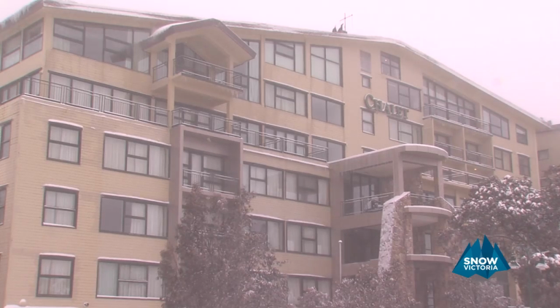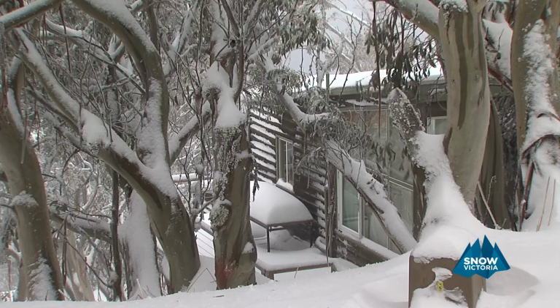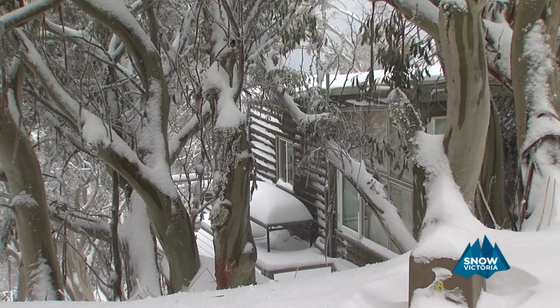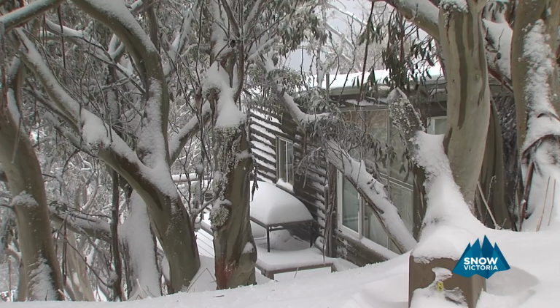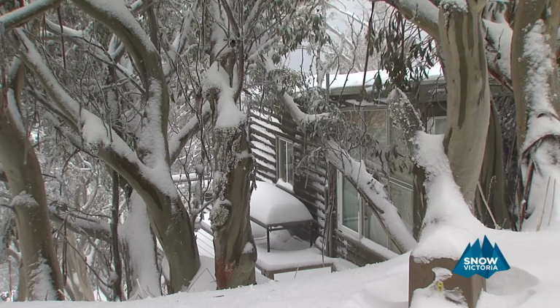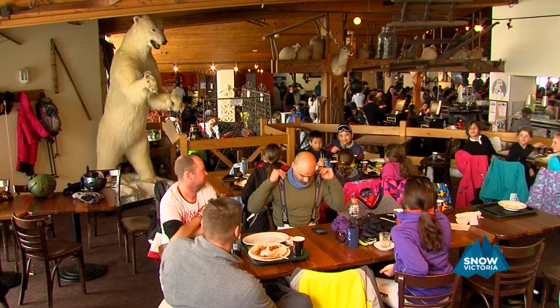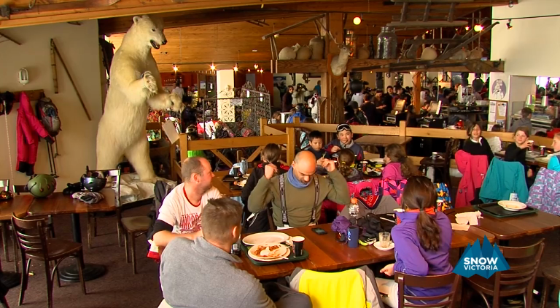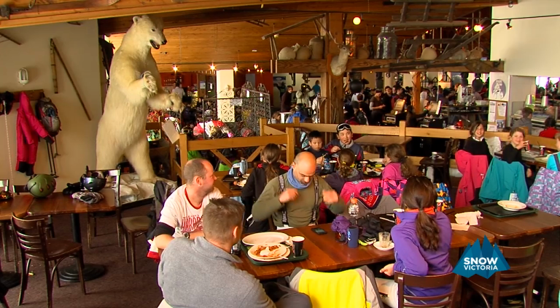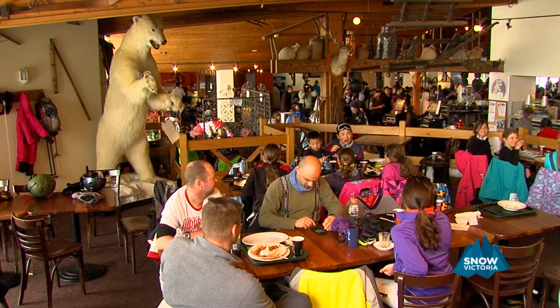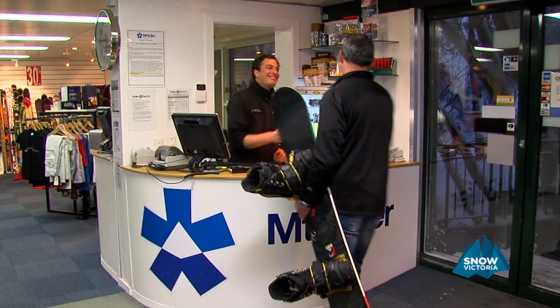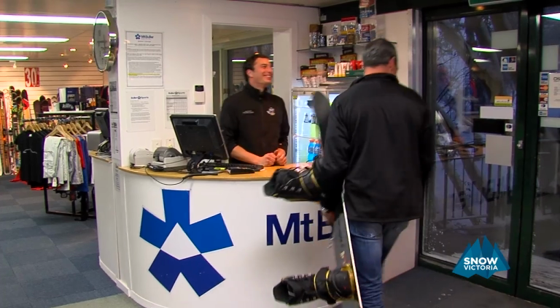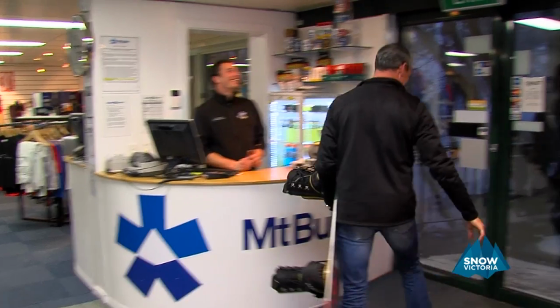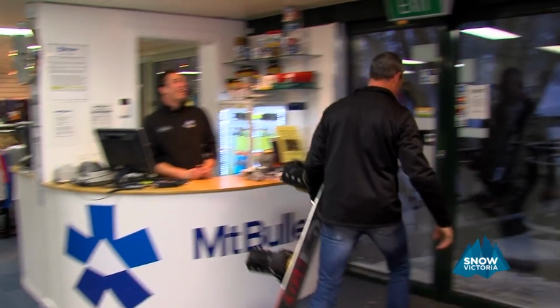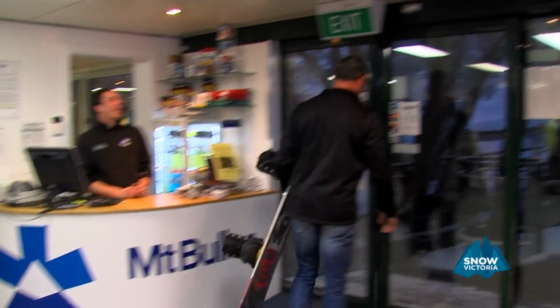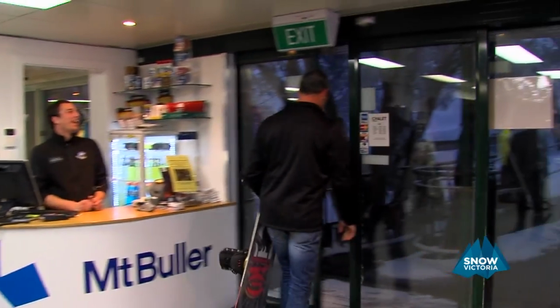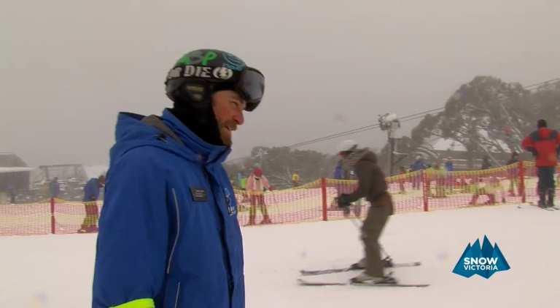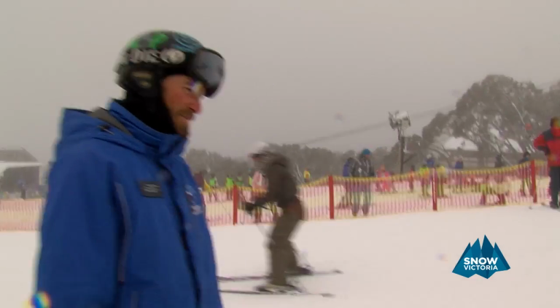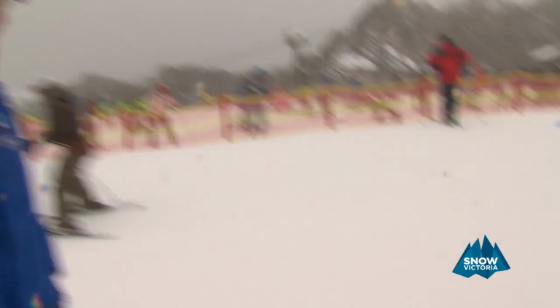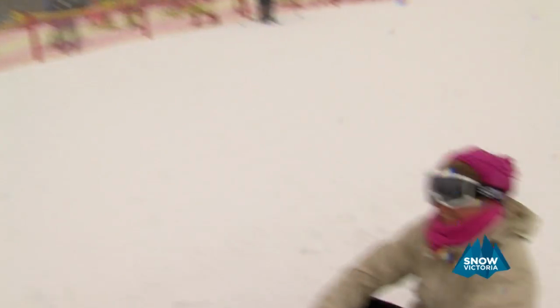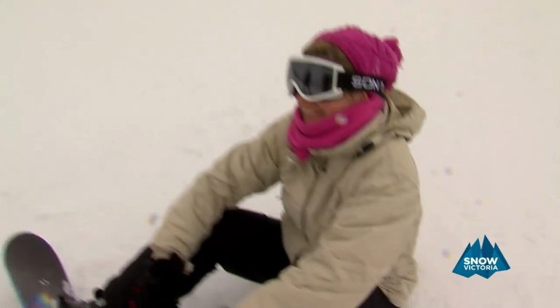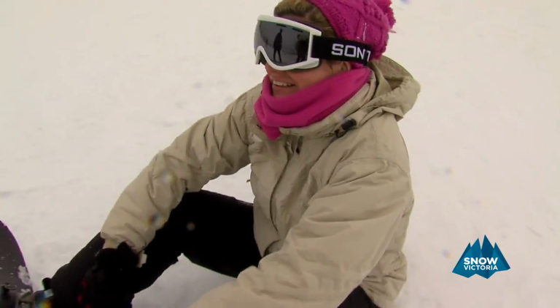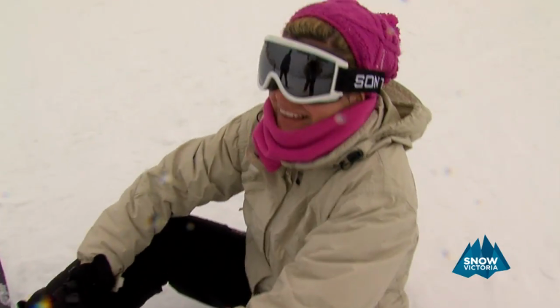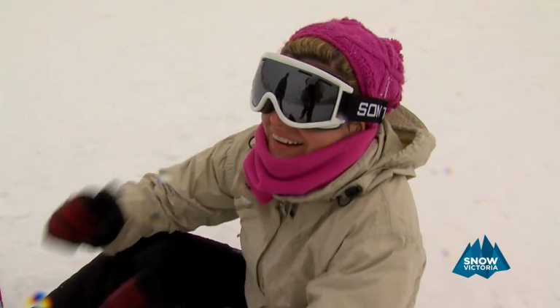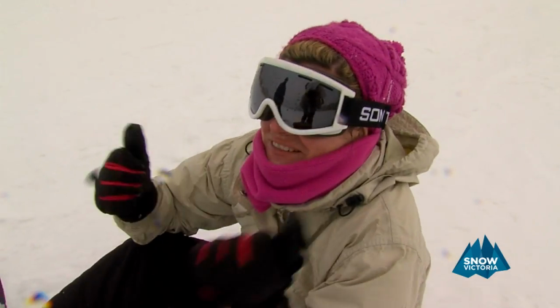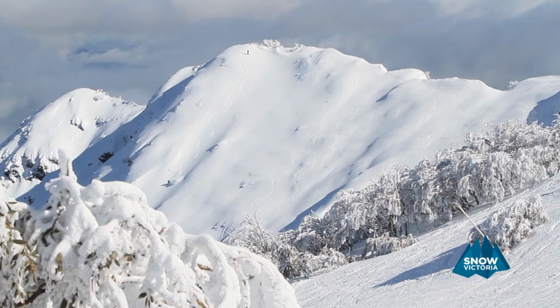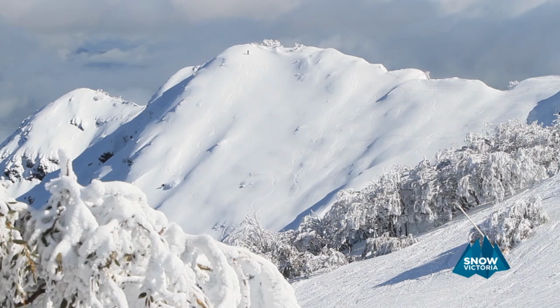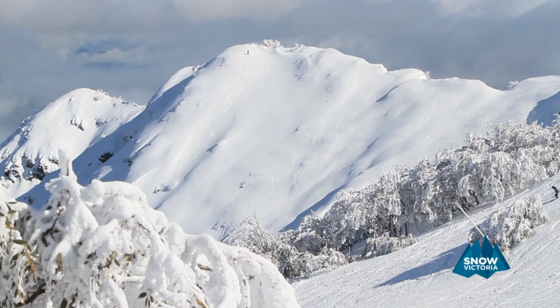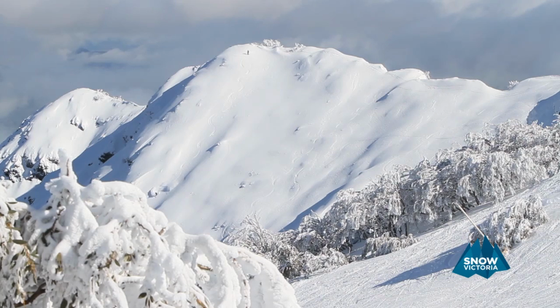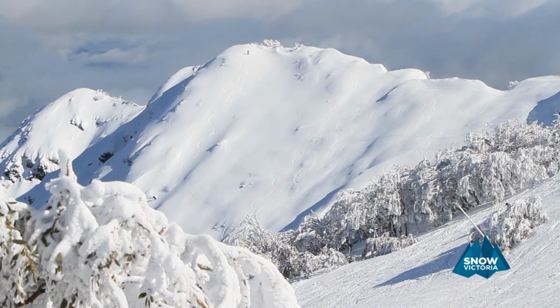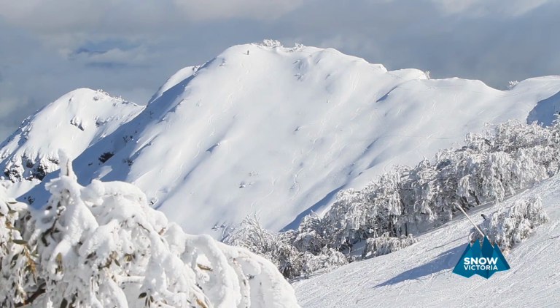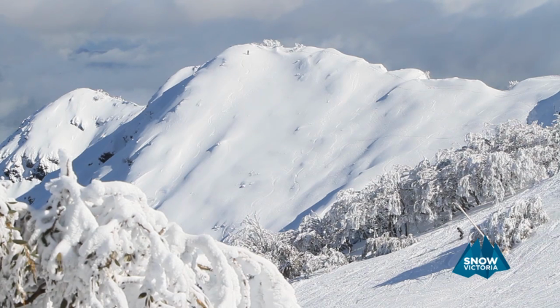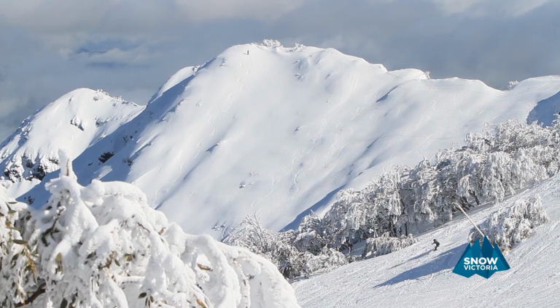There's a huge array of accommodation, eateries, shops and equipment facilities. Mount Buller is ideal for the first timer, the family or the mad keen enthusiast.